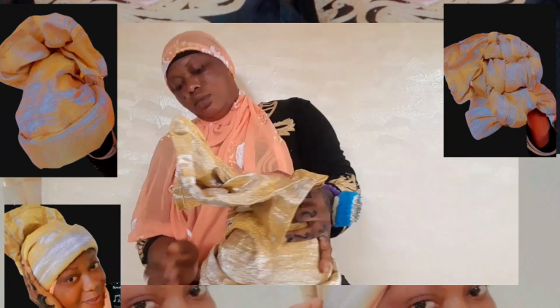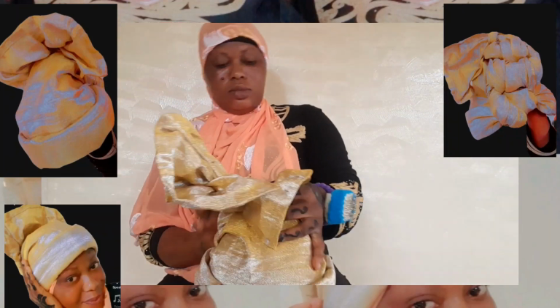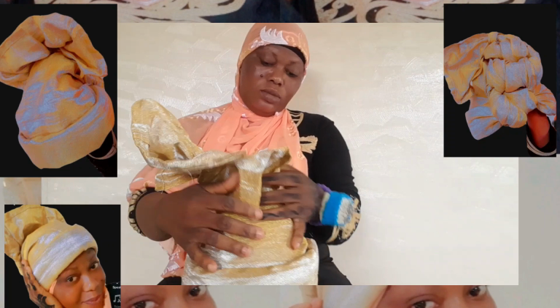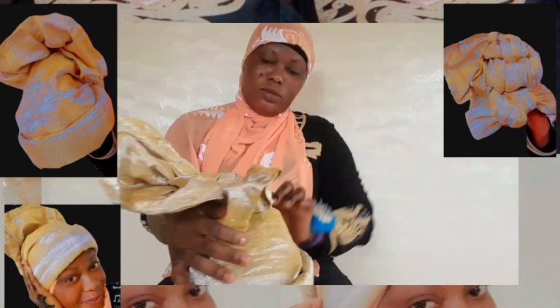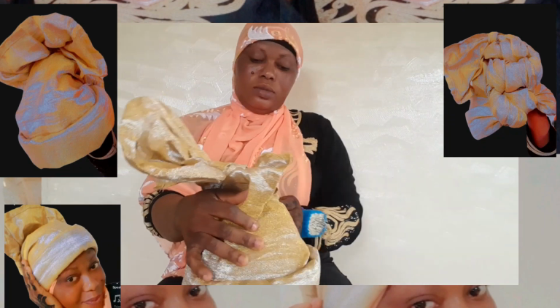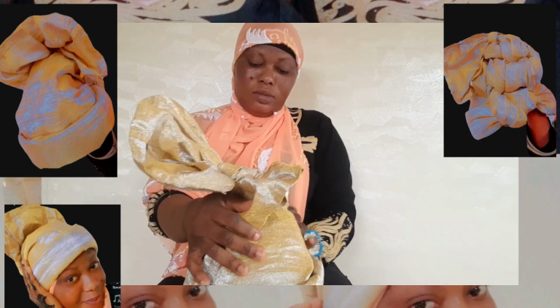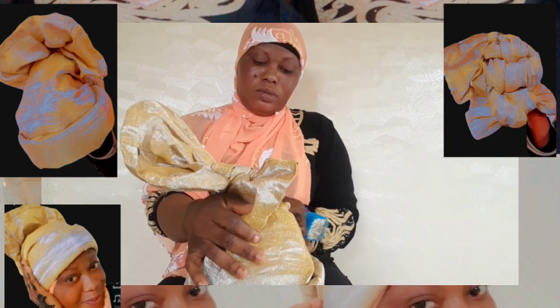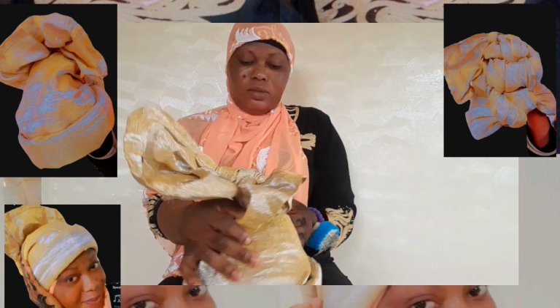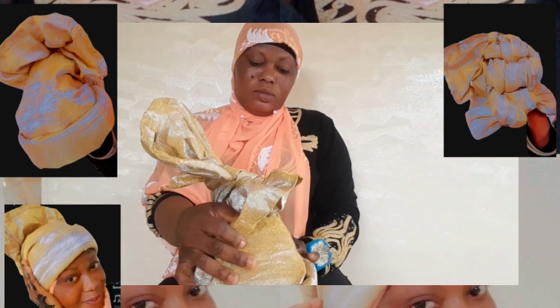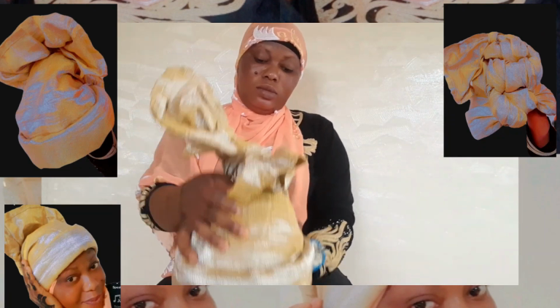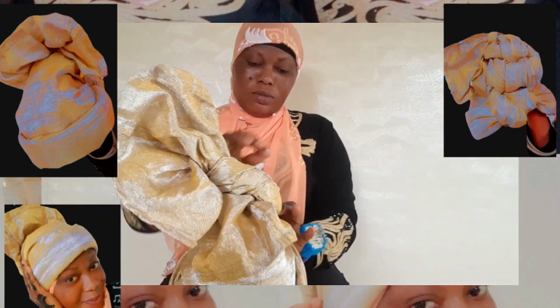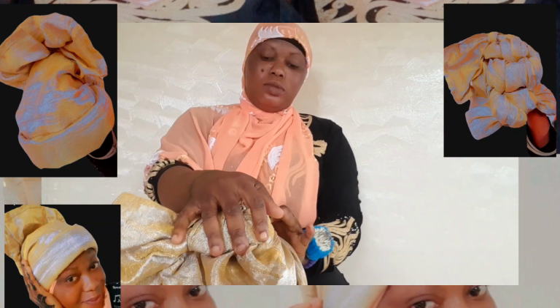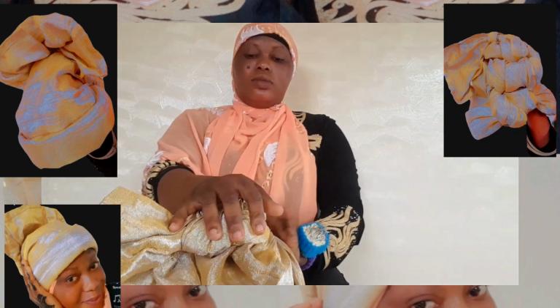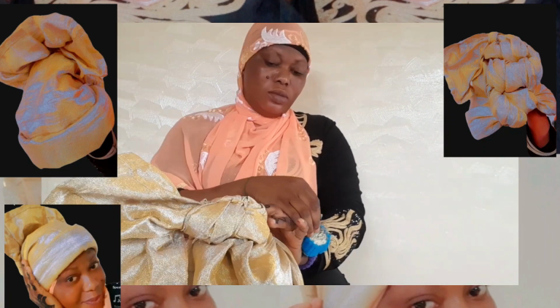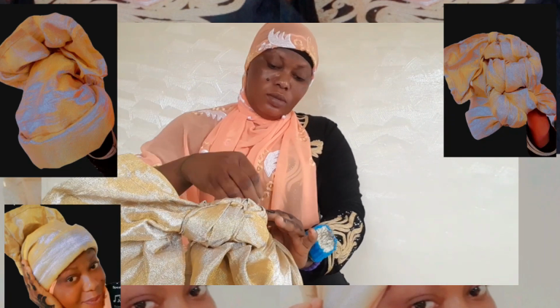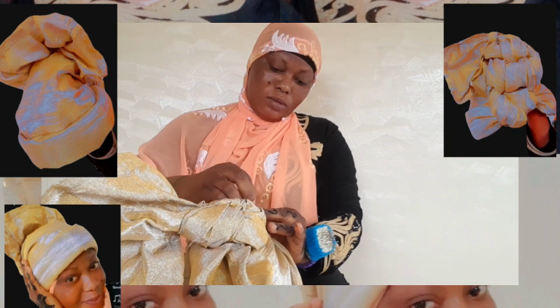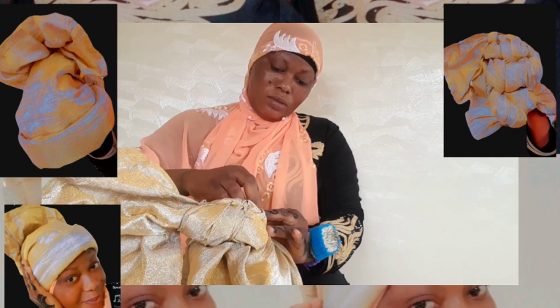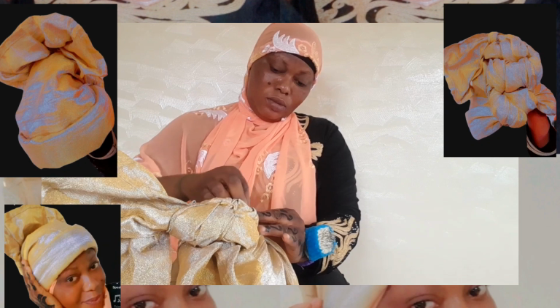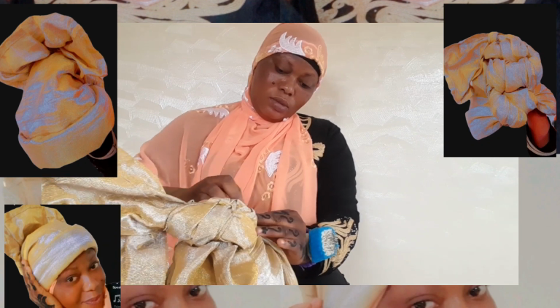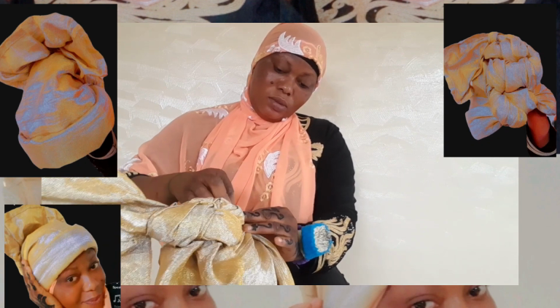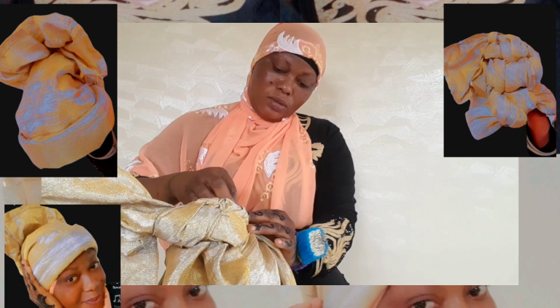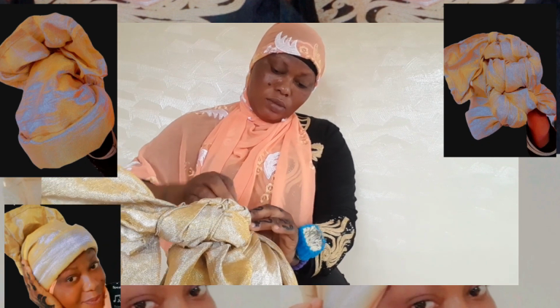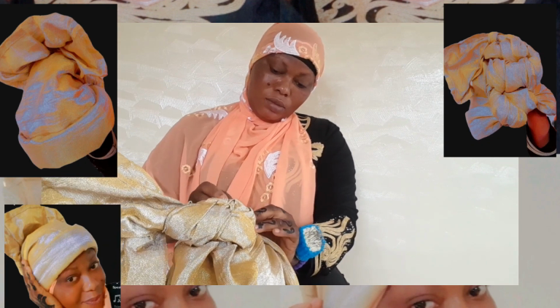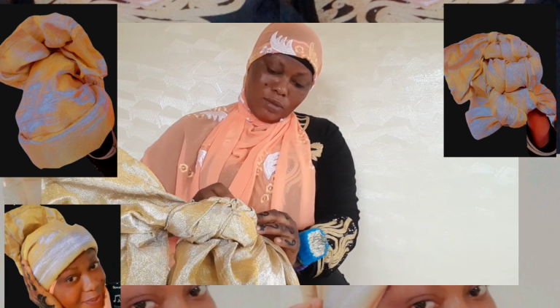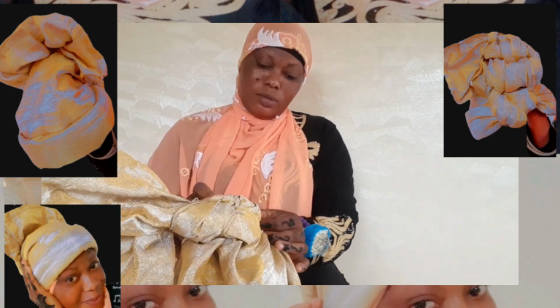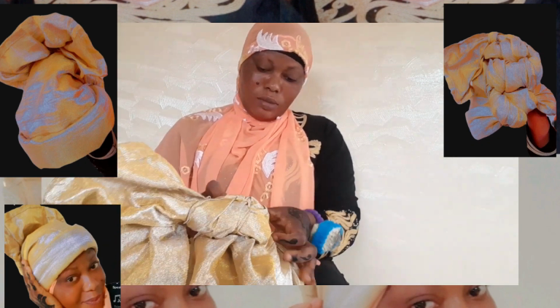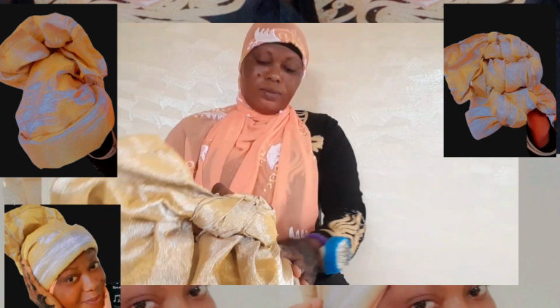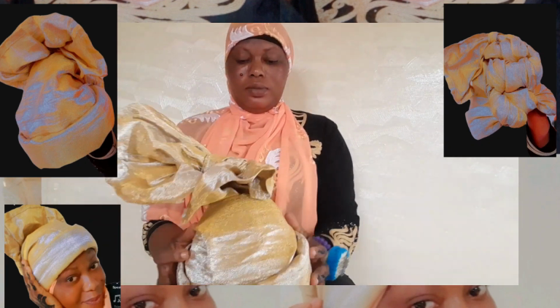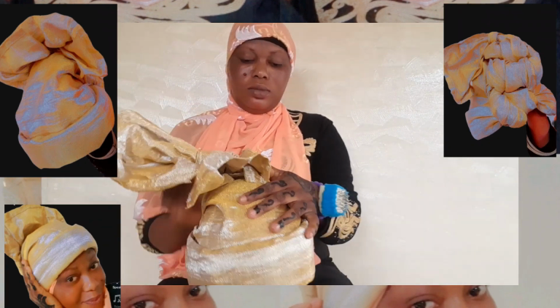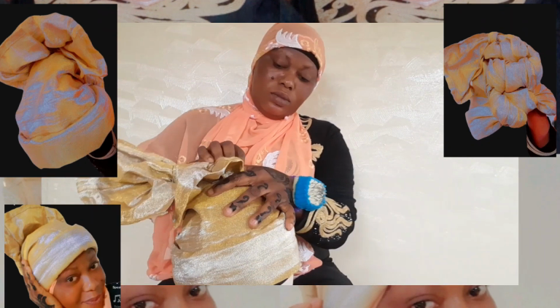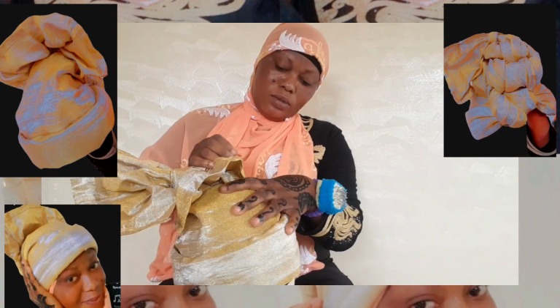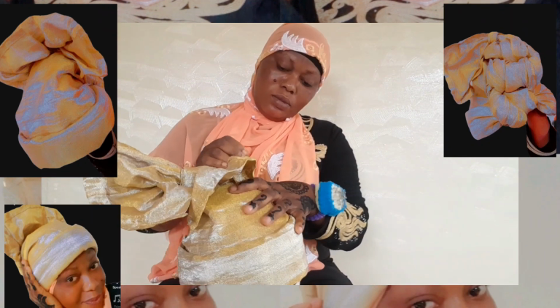Yes, after doing it and finishing, I just remove it, then I put it on my head. You see? There we are!